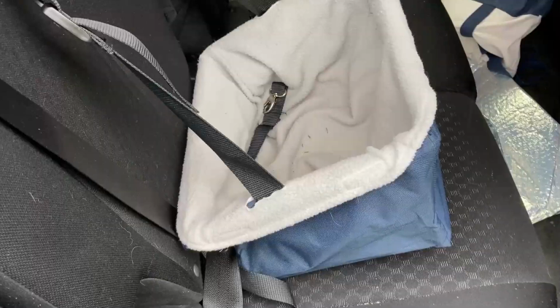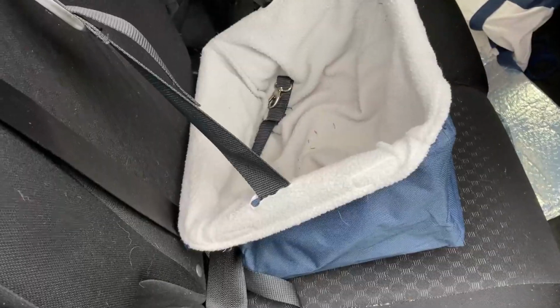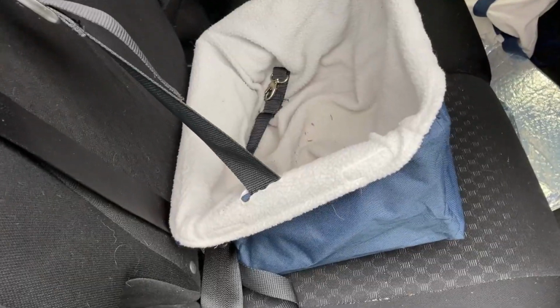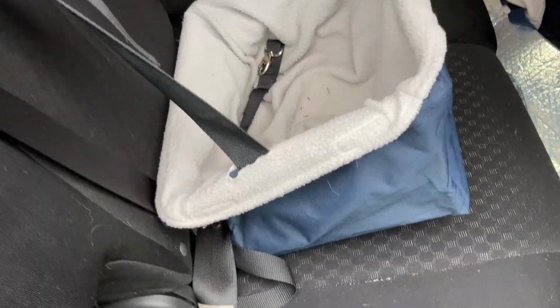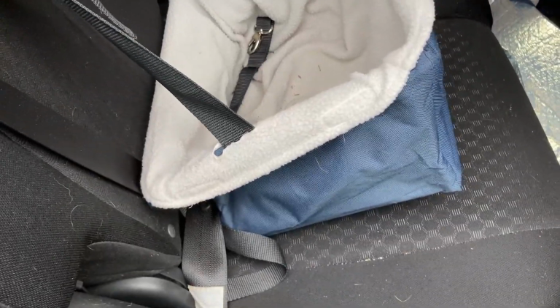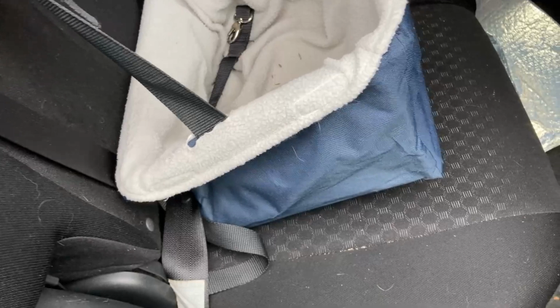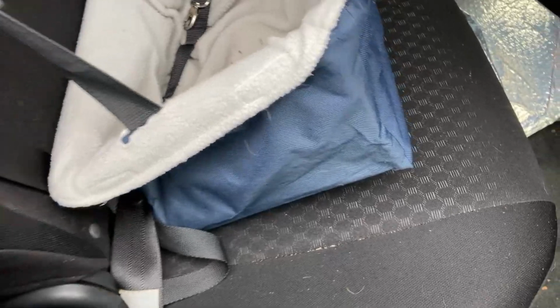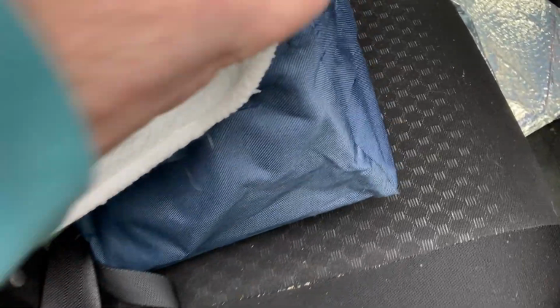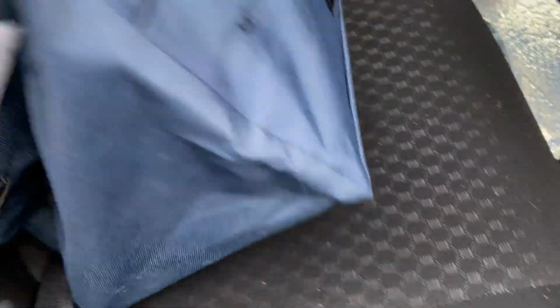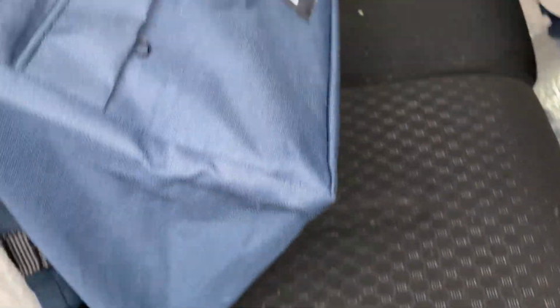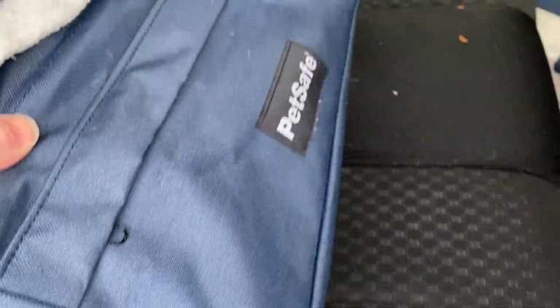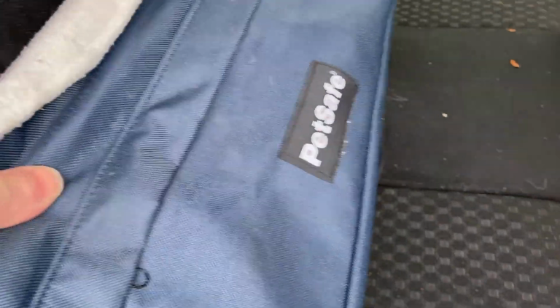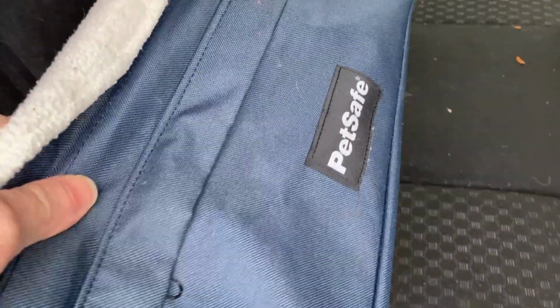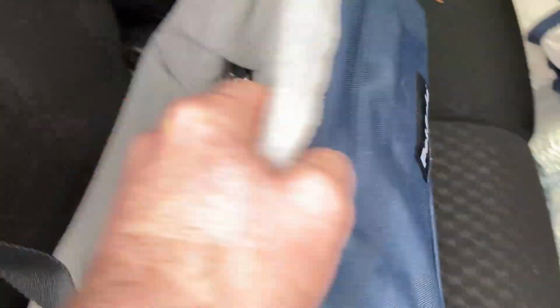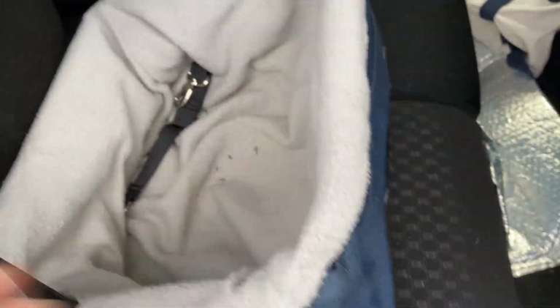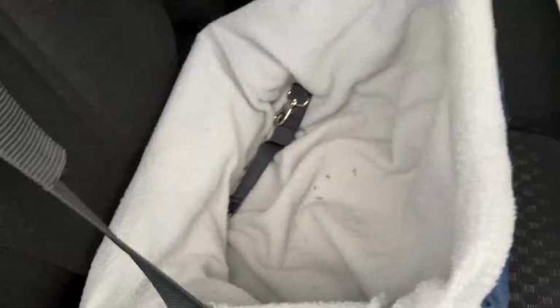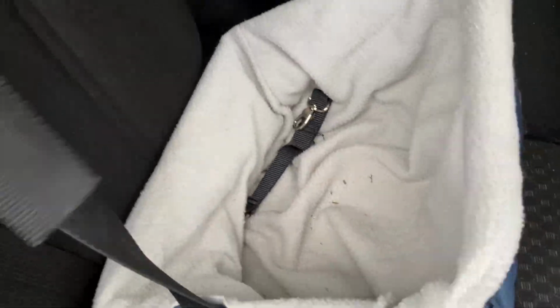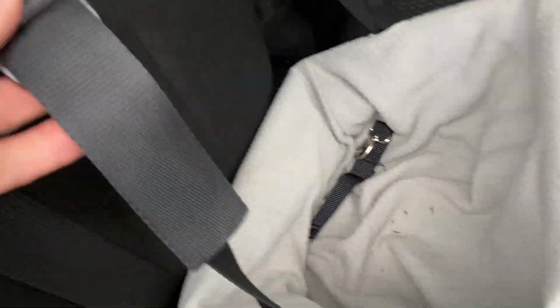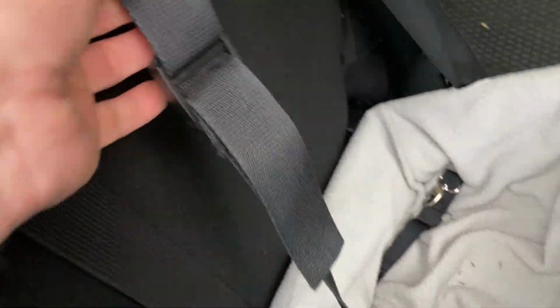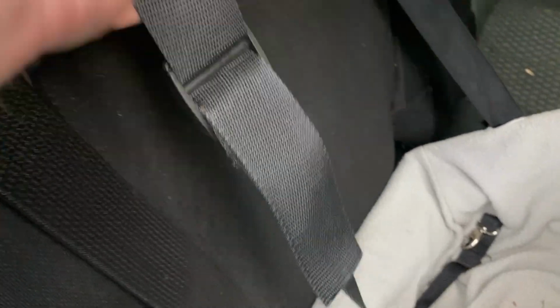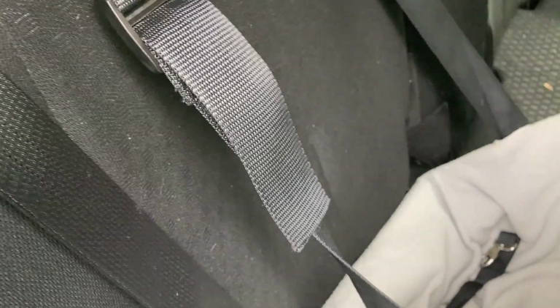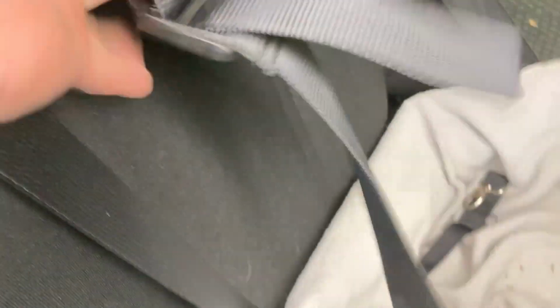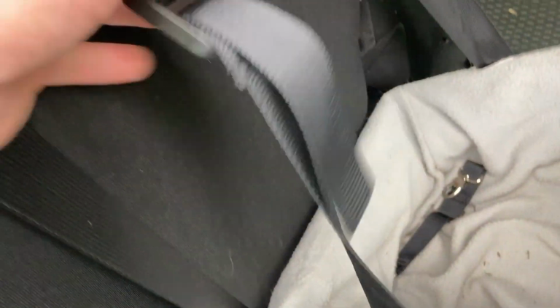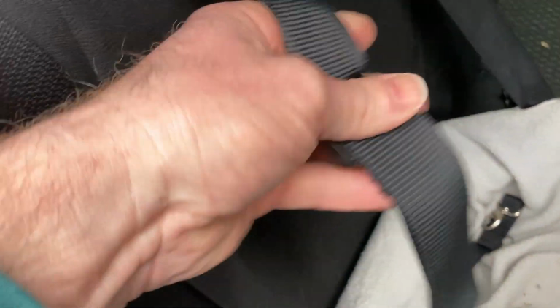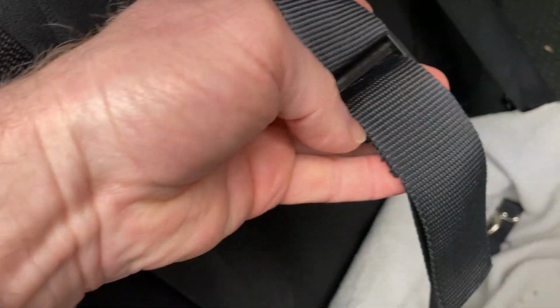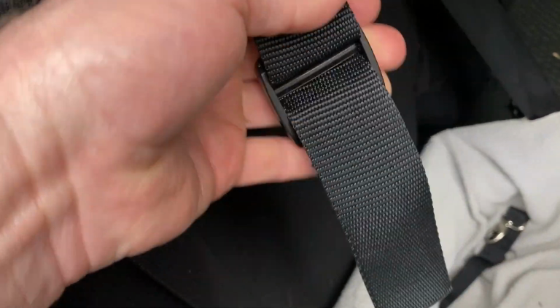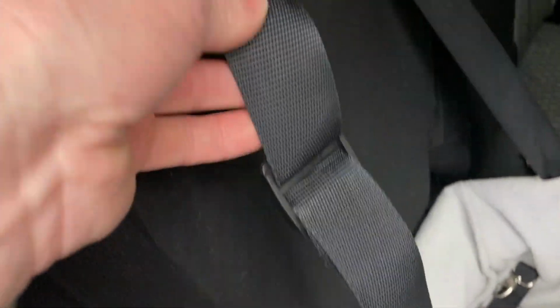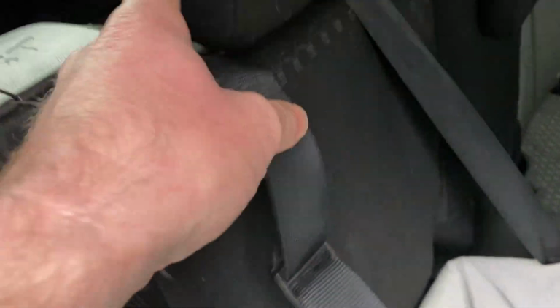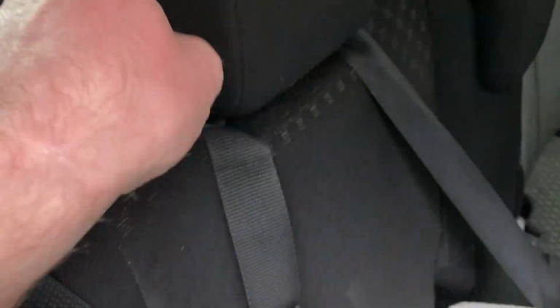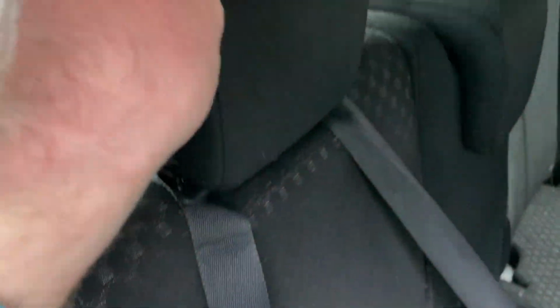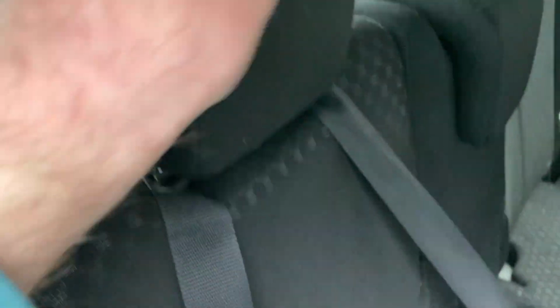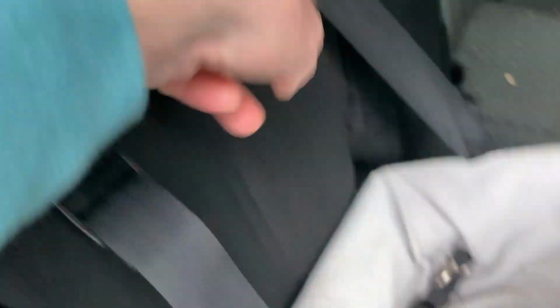Here is another look at this wonderful little car seat. There is the brand, and the way I have it set up now is I basically have this strap here and it's wrapped around the headrest as you can see.